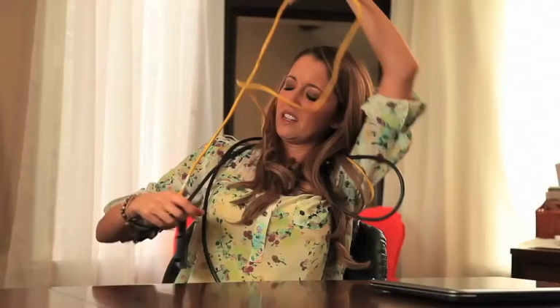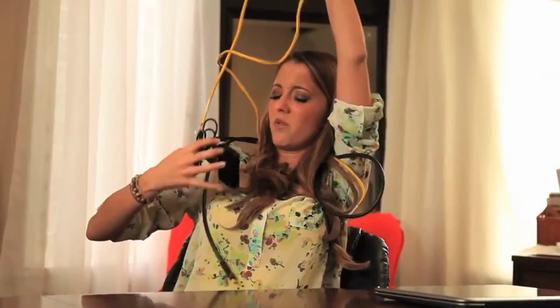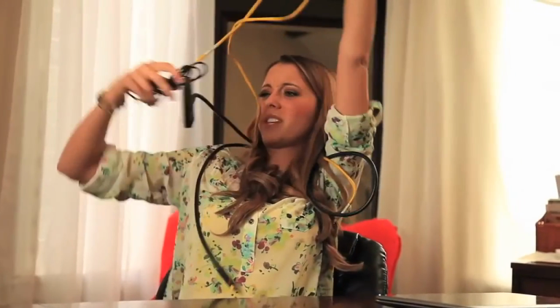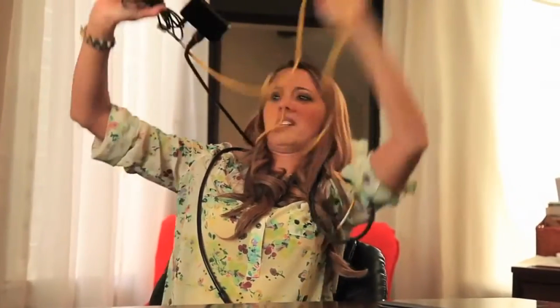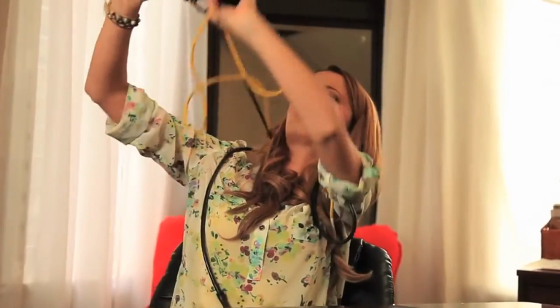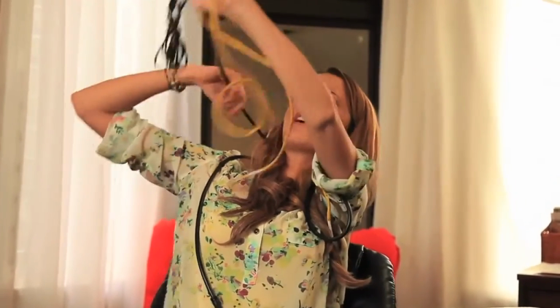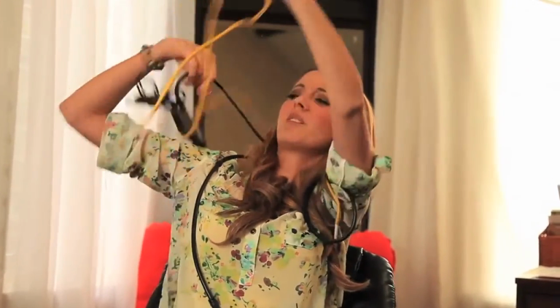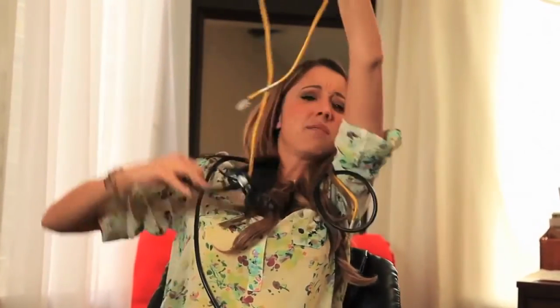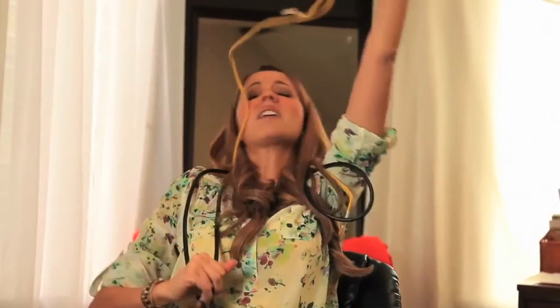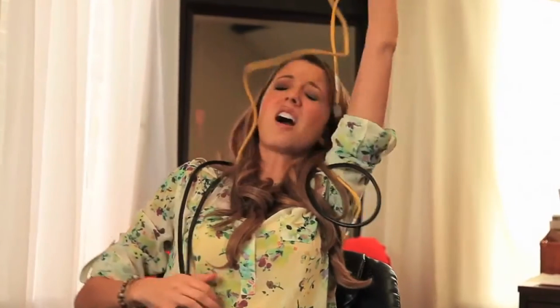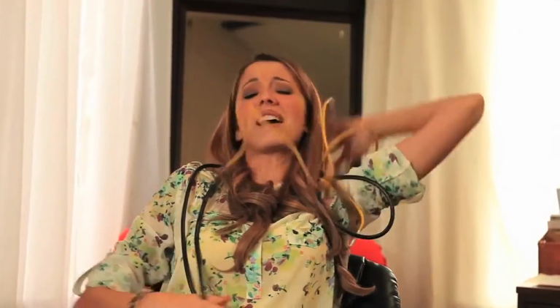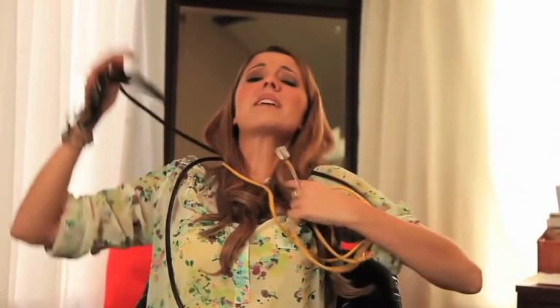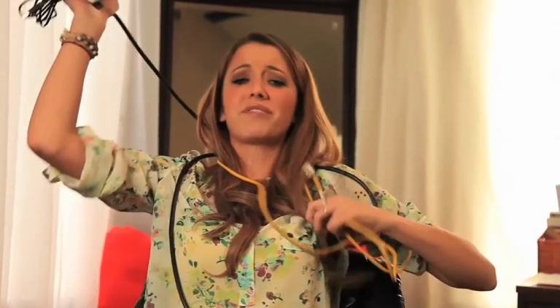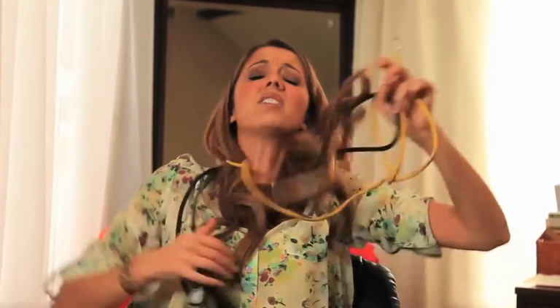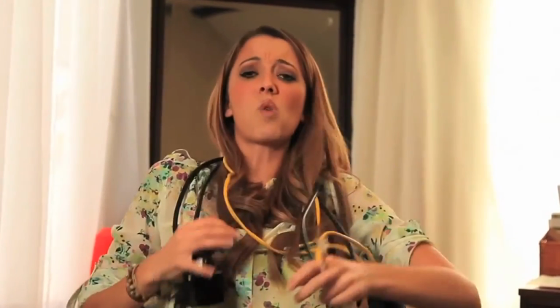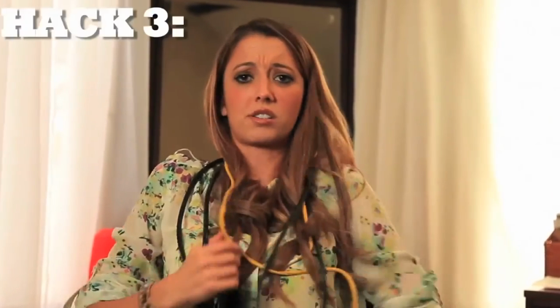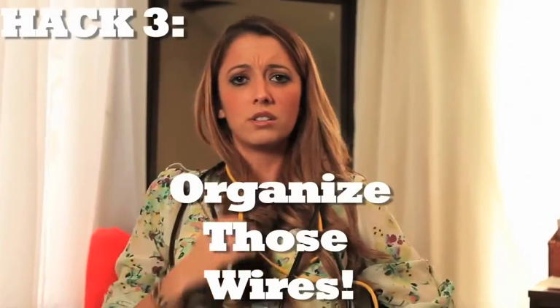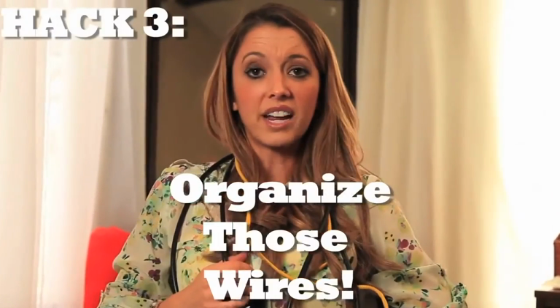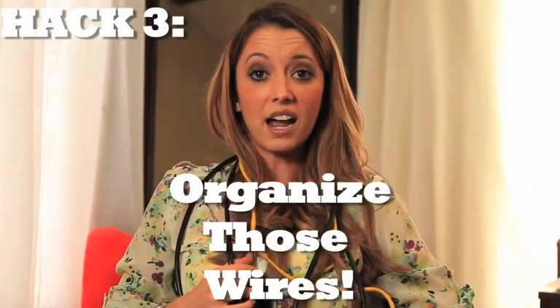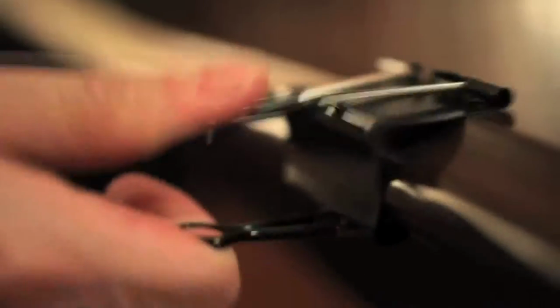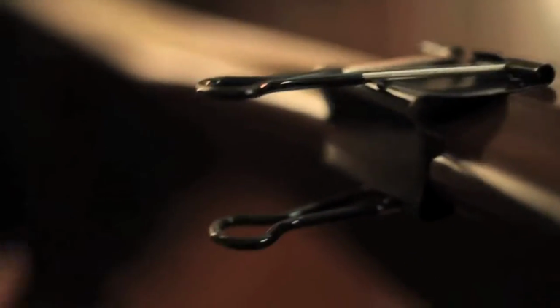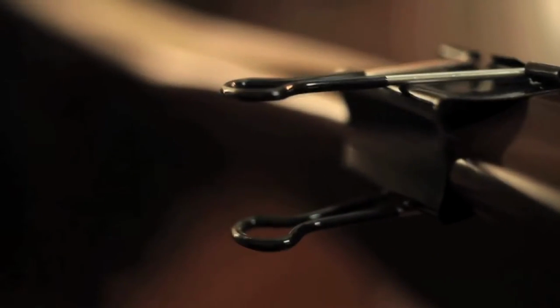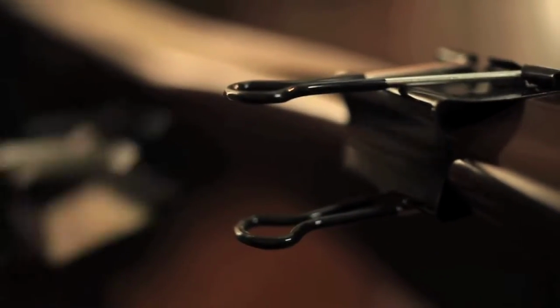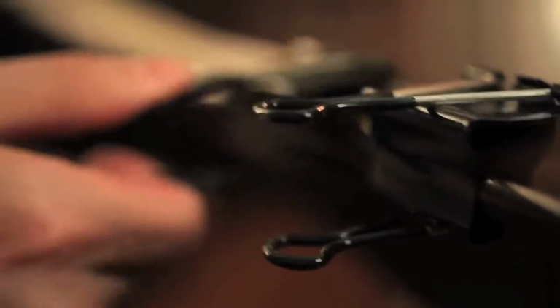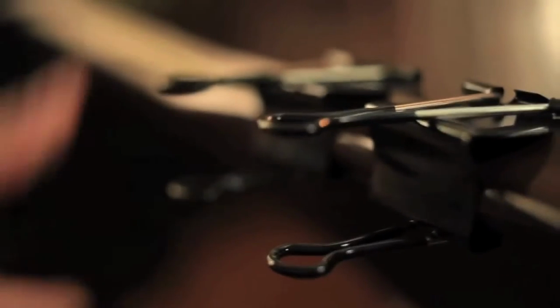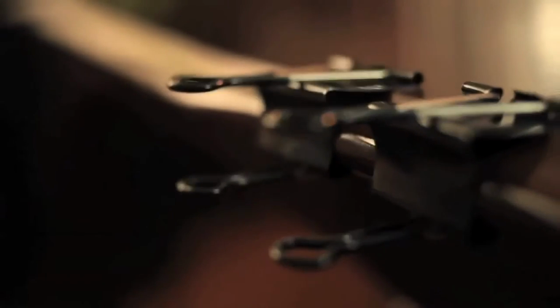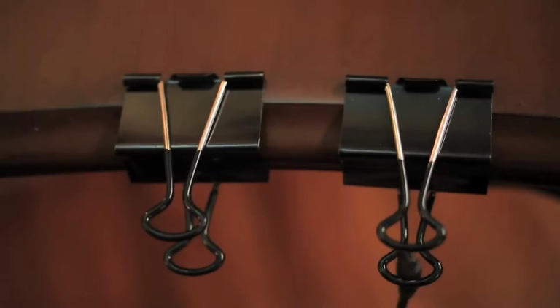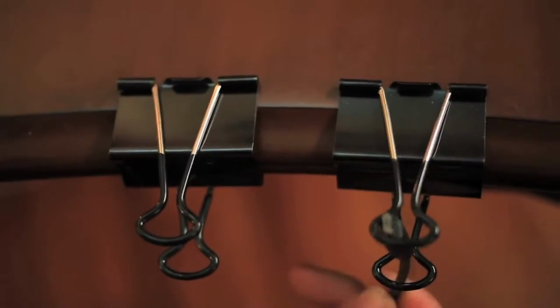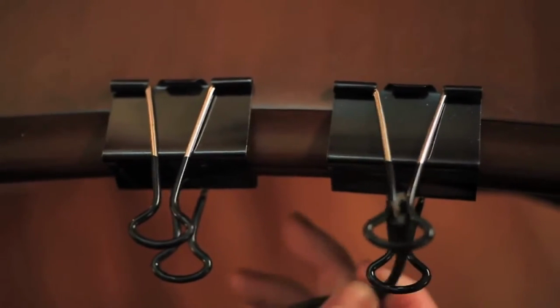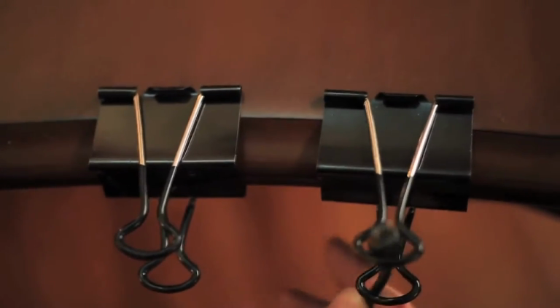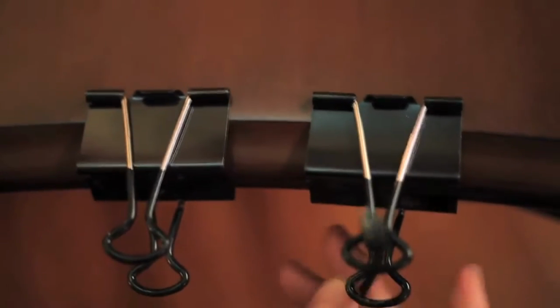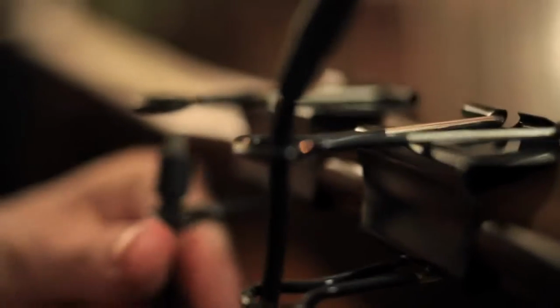Now I know what you're saying — that's all good and well, Taryn, but I am stuck in a Kafkaesque nightmare of tangling wires. Next hack: use binder clips to organize your wires and stop making obscure literary references, even though we know you're a genius.